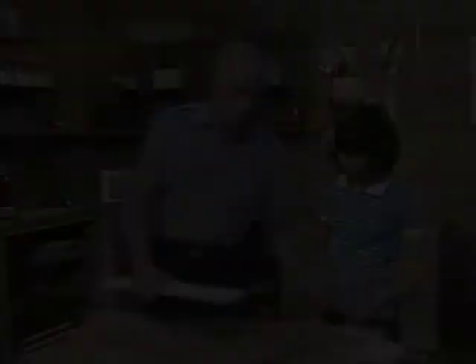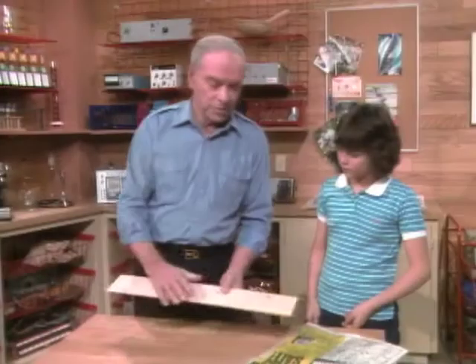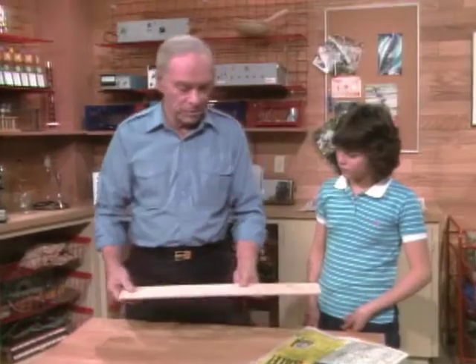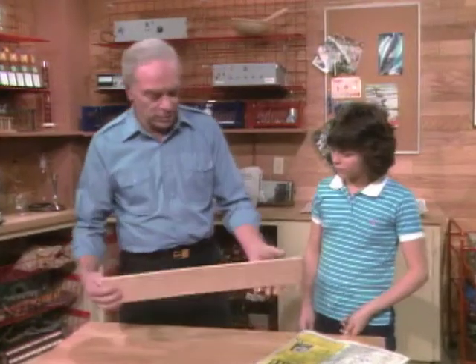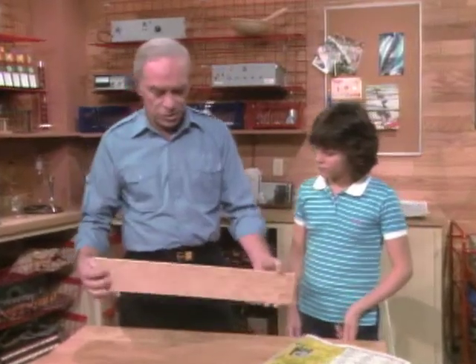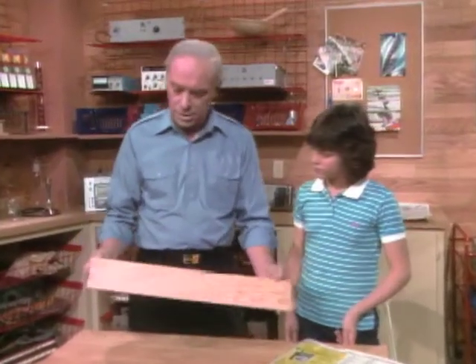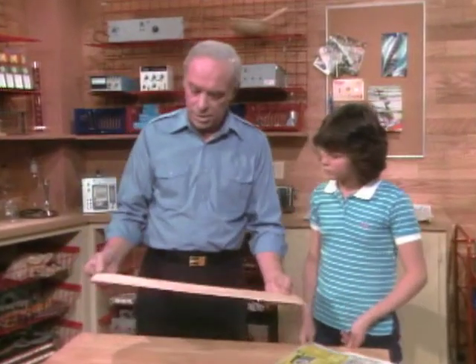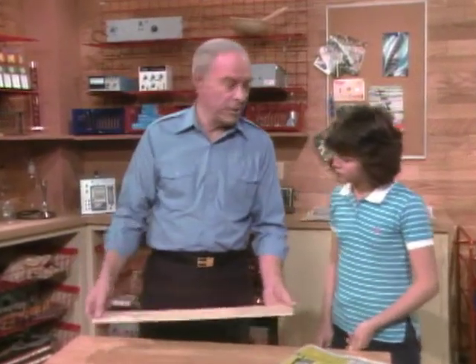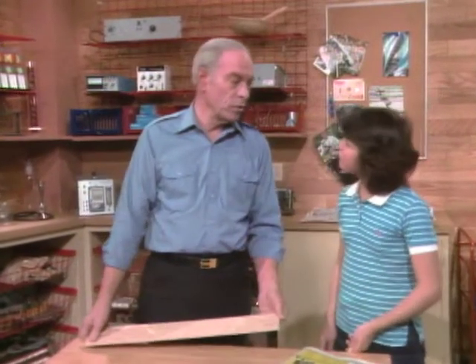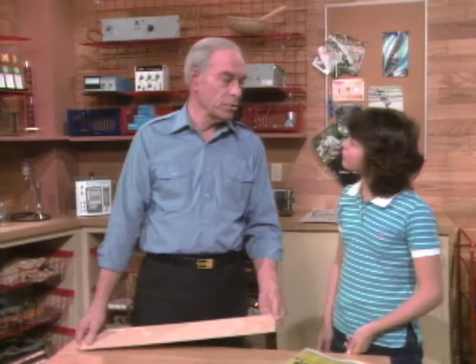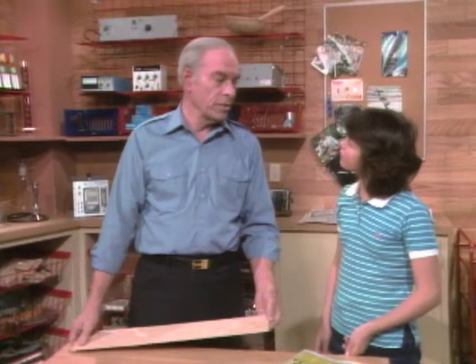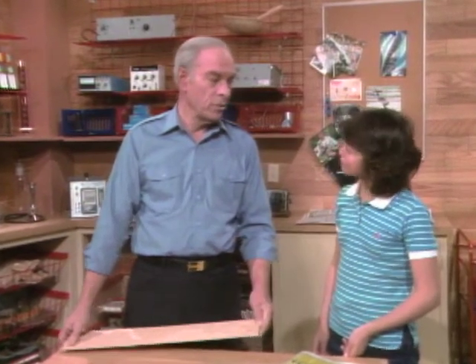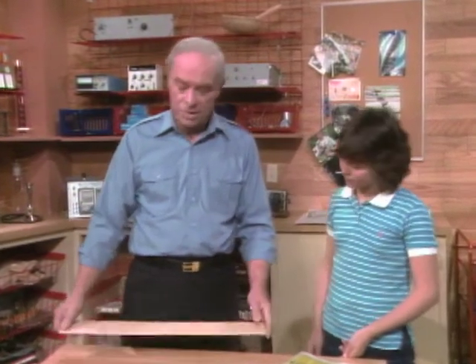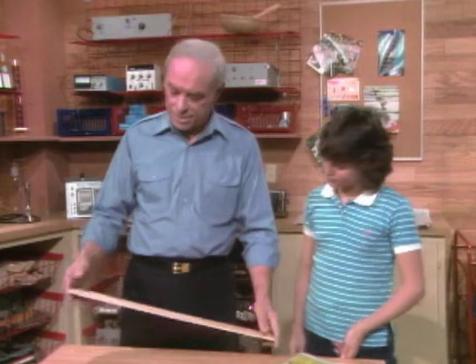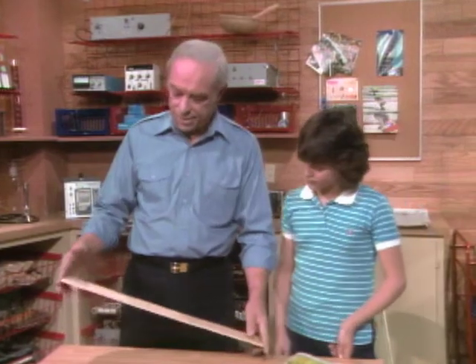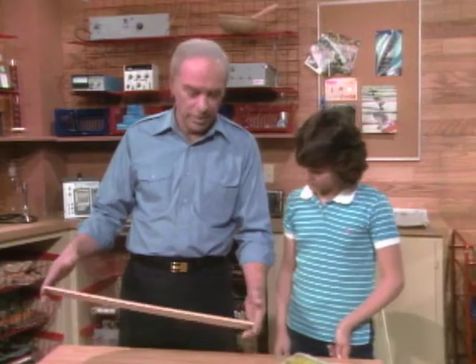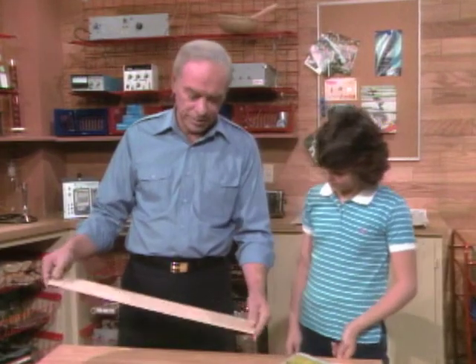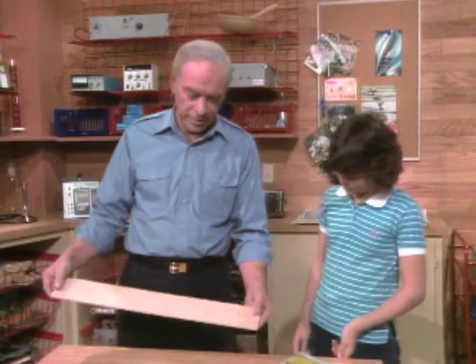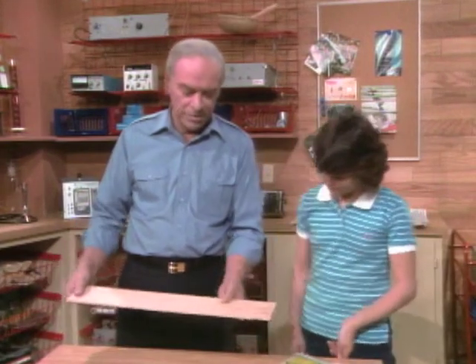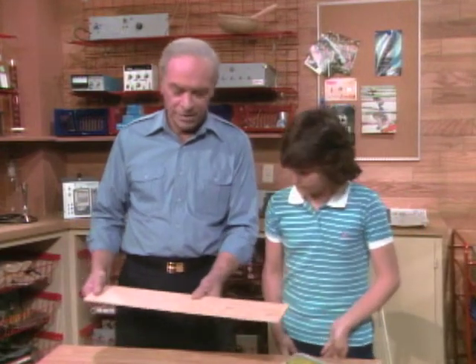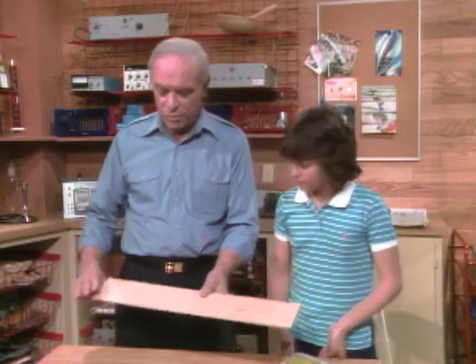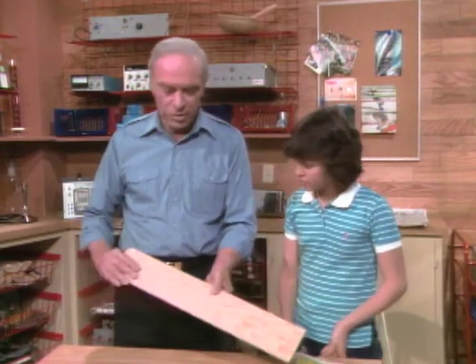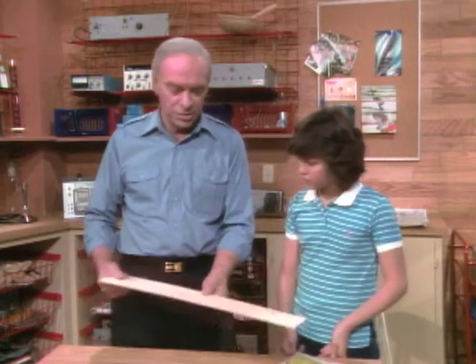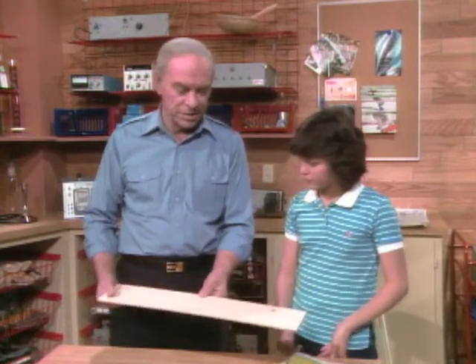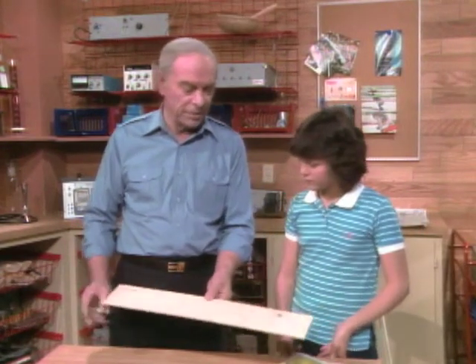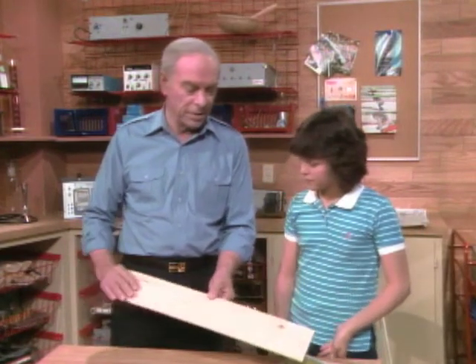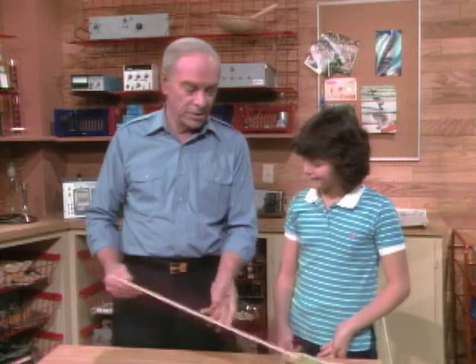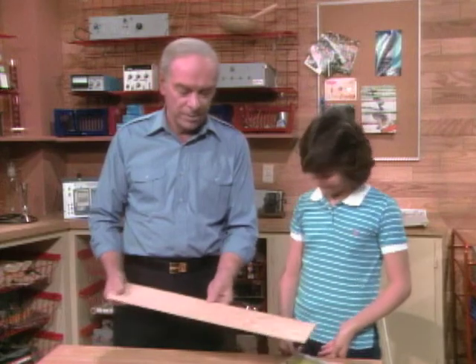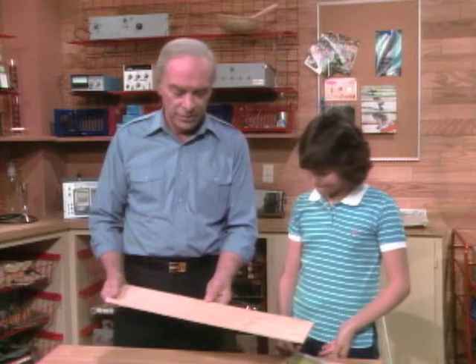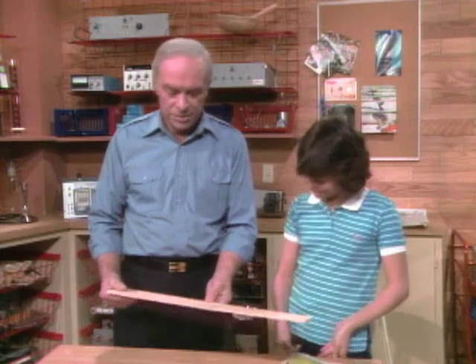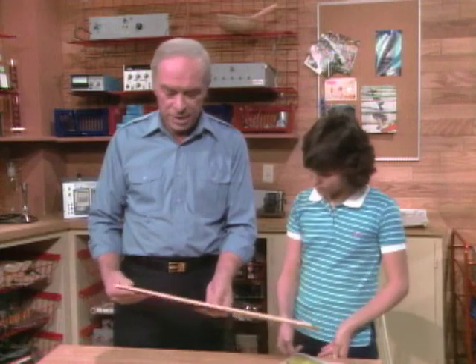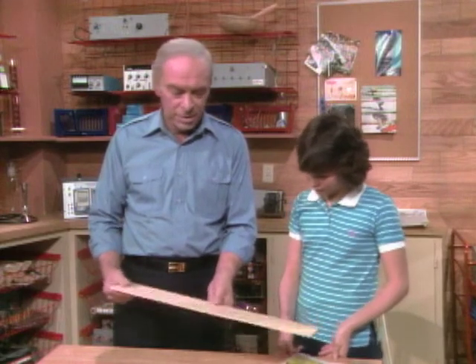Jennifer, this is probably one of the most famous of all the home science experiments that I've been doing for years and years, and it's a lot of fun. You probably have fun doing this with your dad. I do.